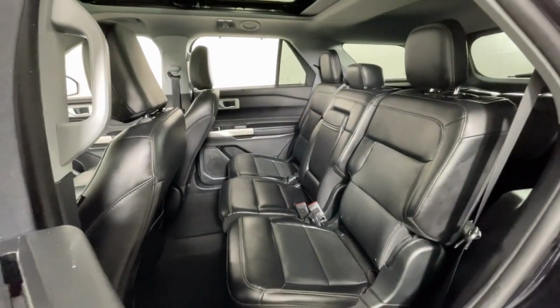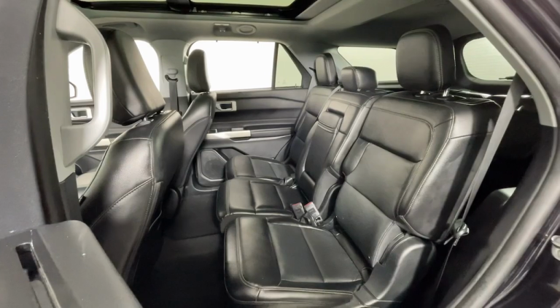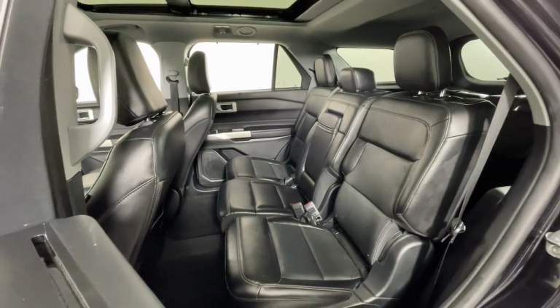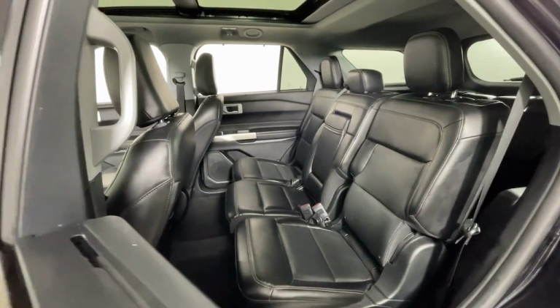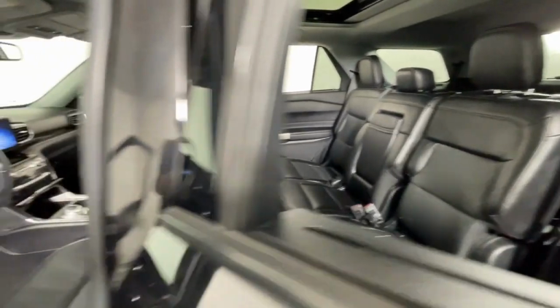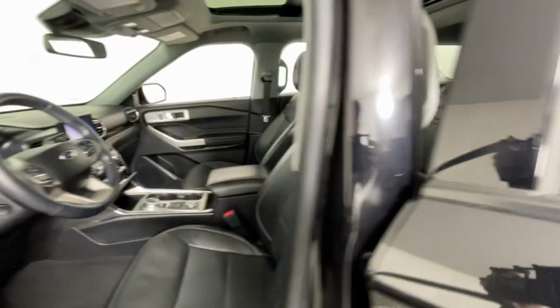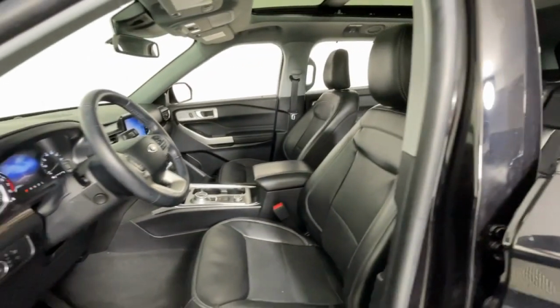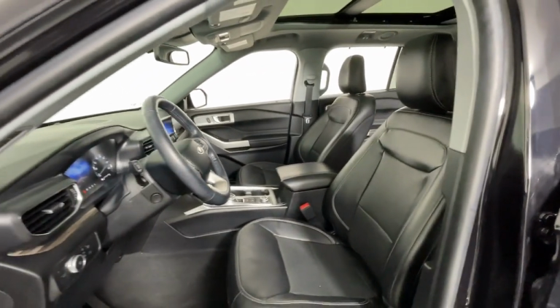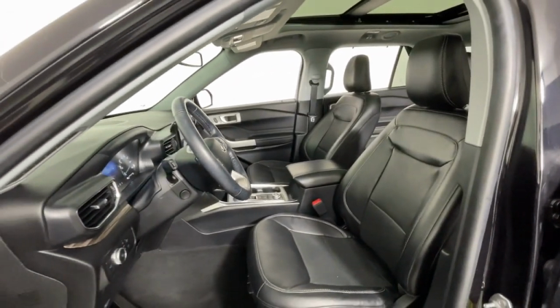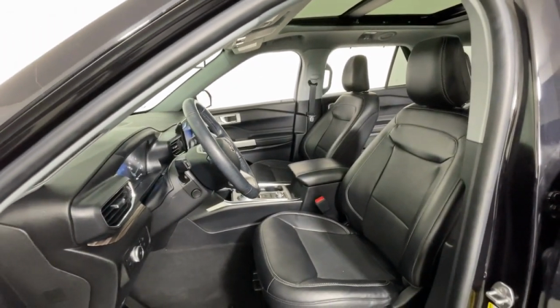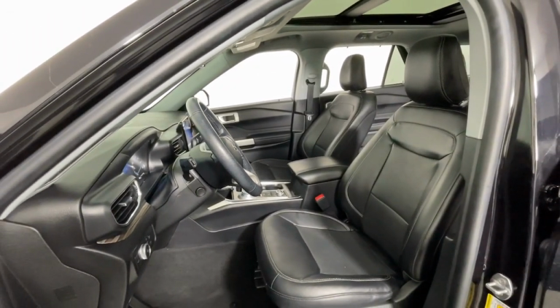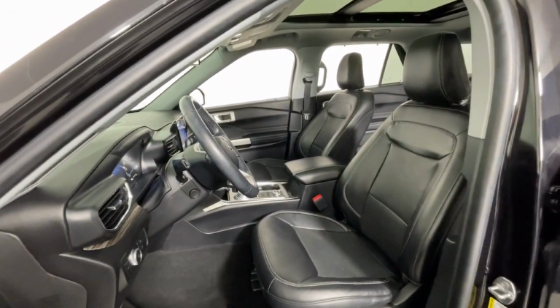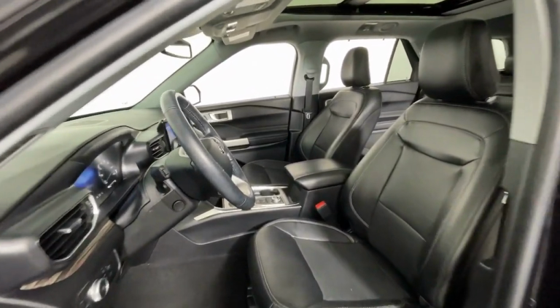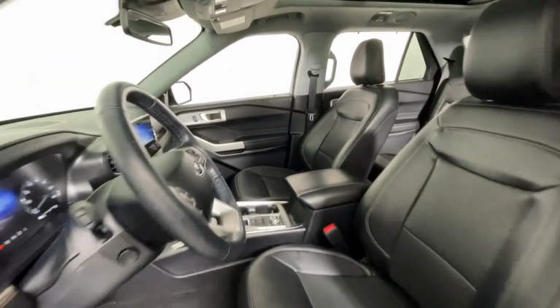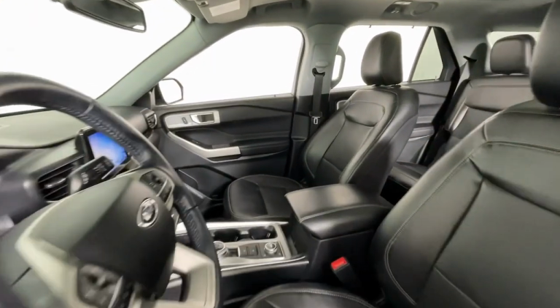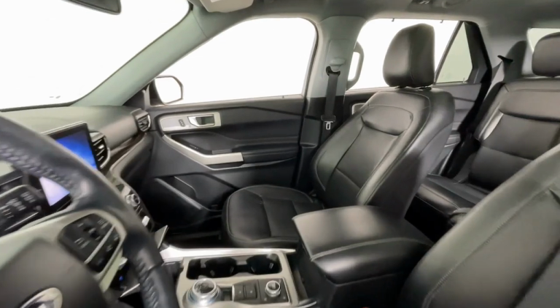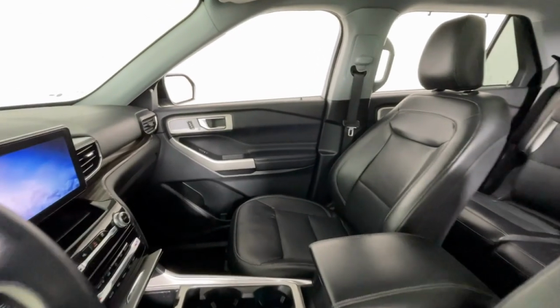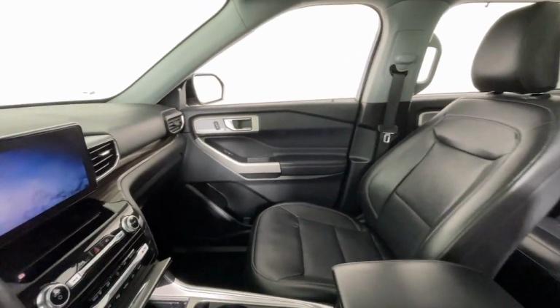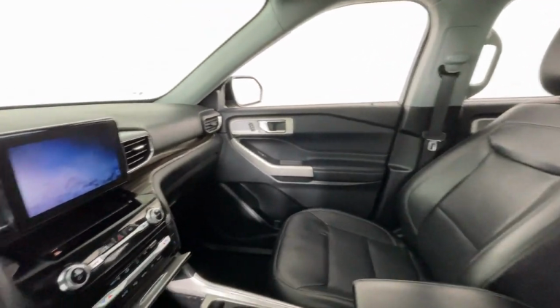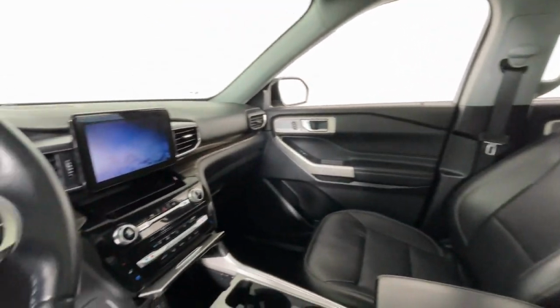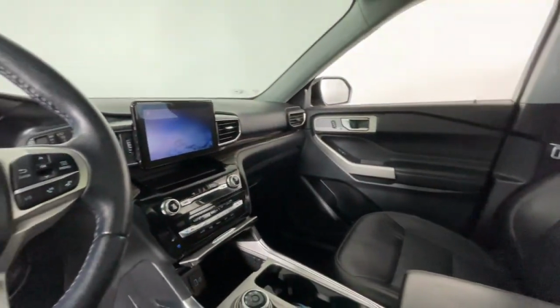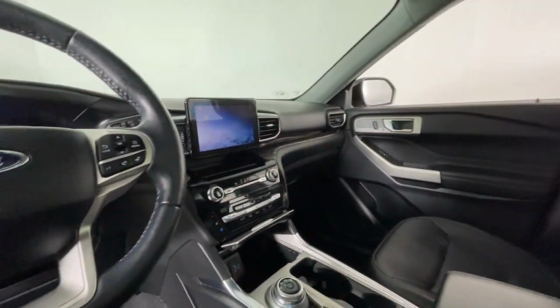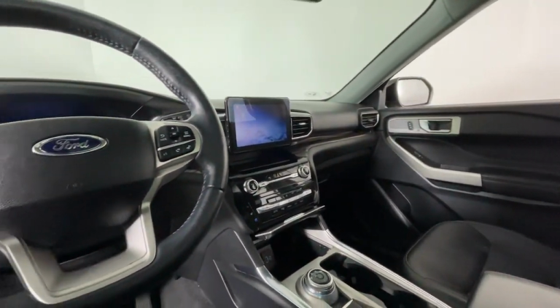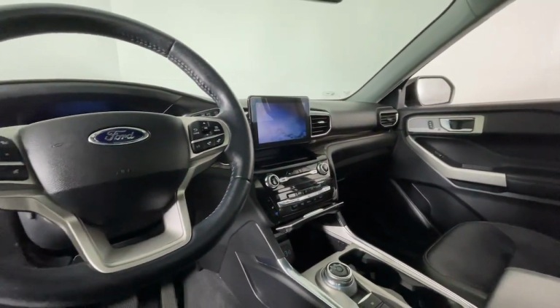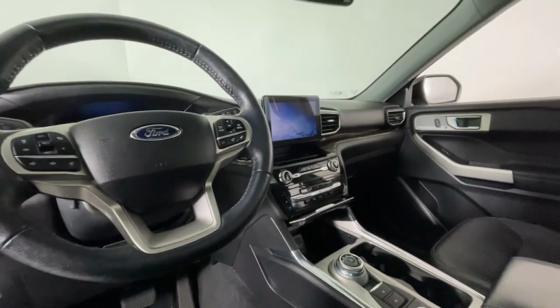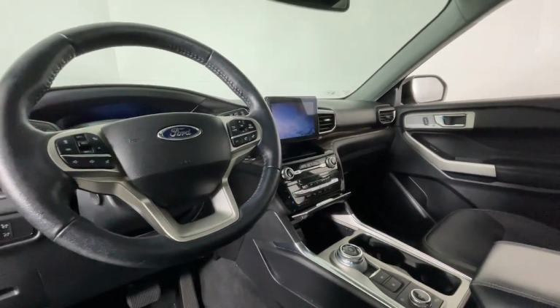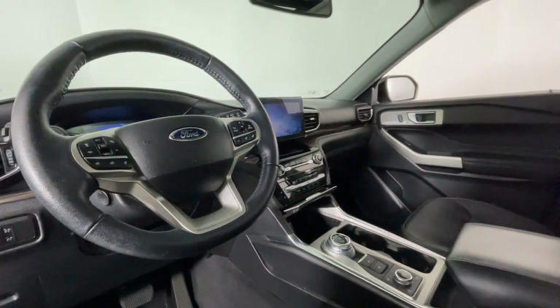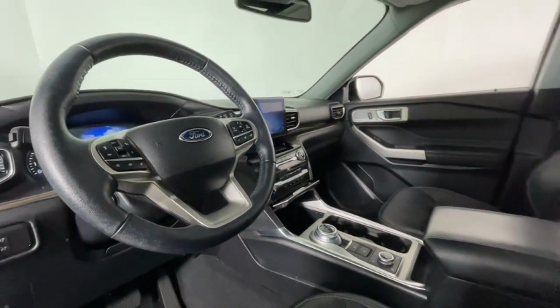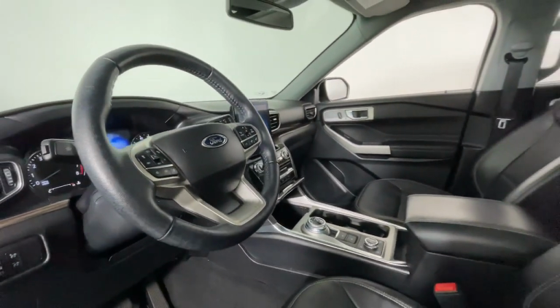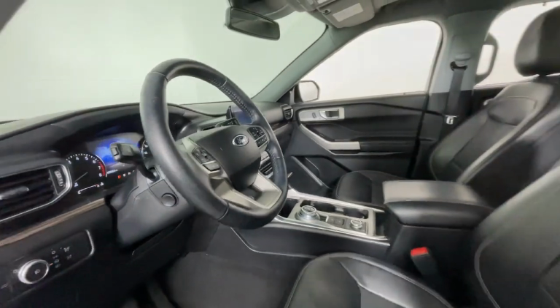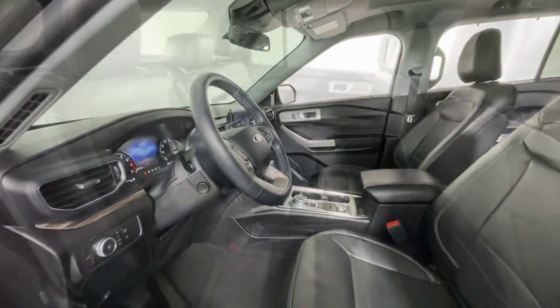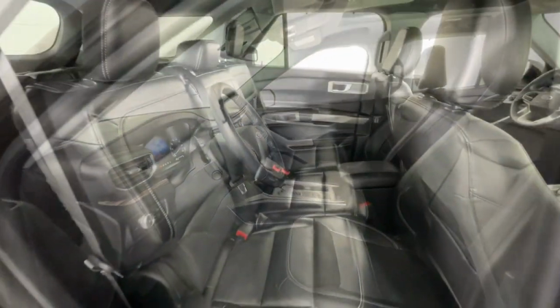This handsome midsize SUV offers a solid, comfortable ride and options that let you customize capabilities such as towing and intelligent all-wheel drive. These are just some of the great options this vehicle comes with.